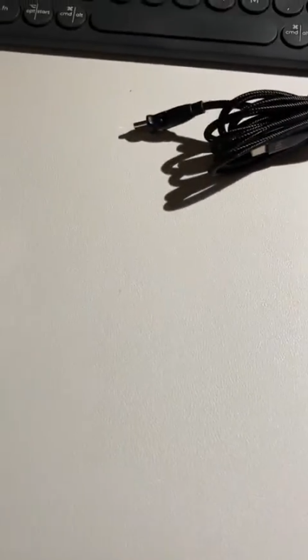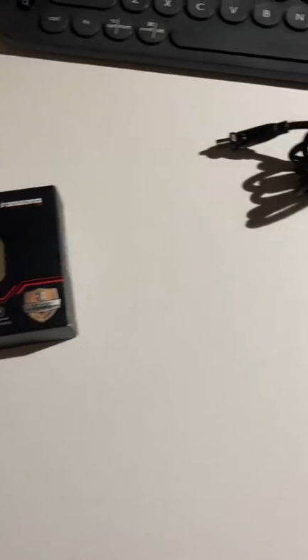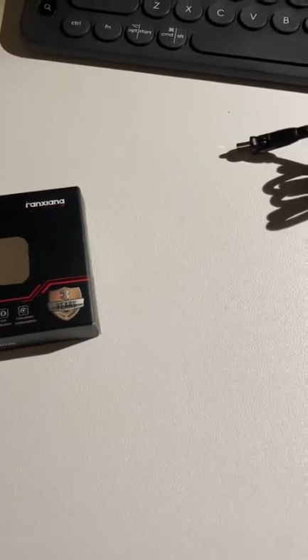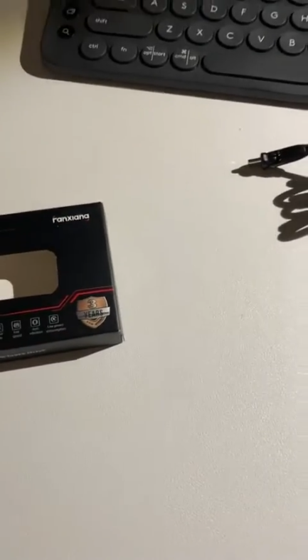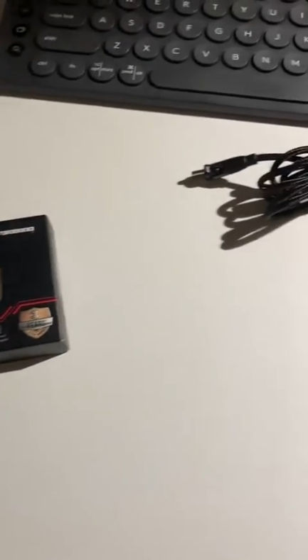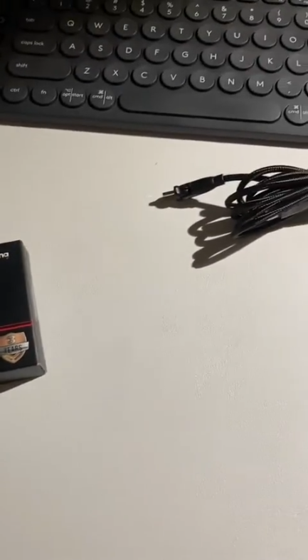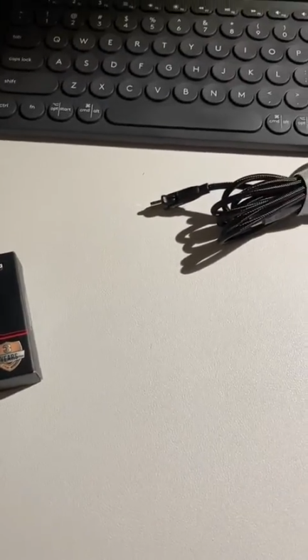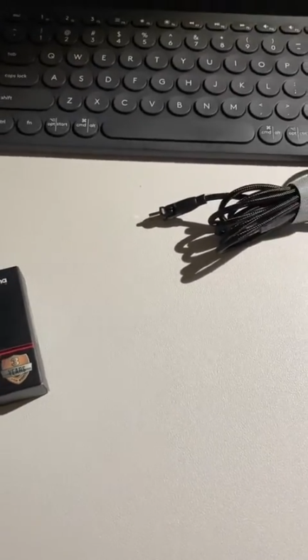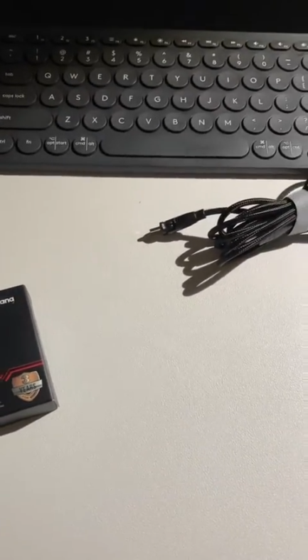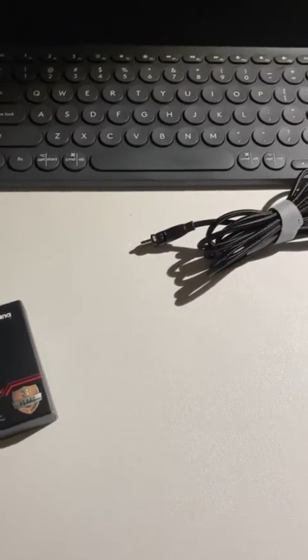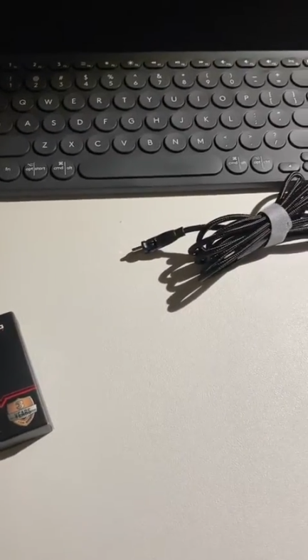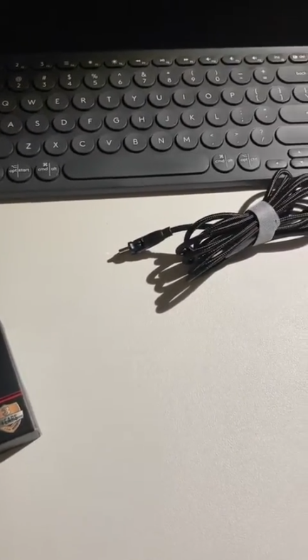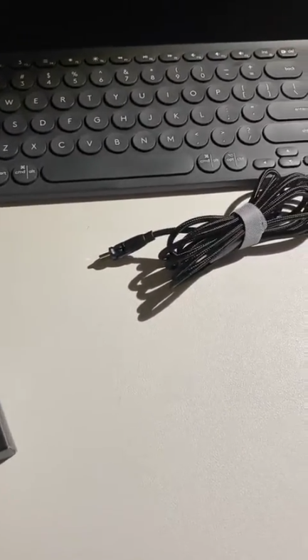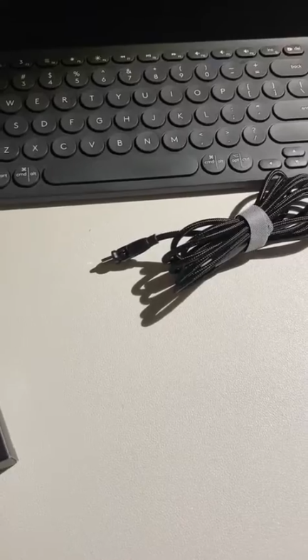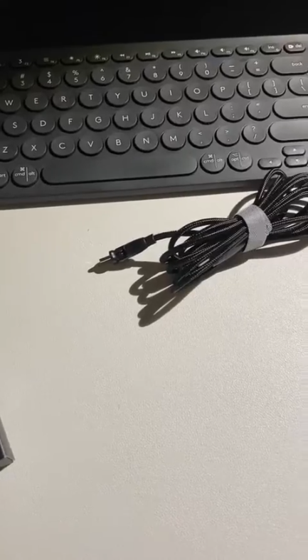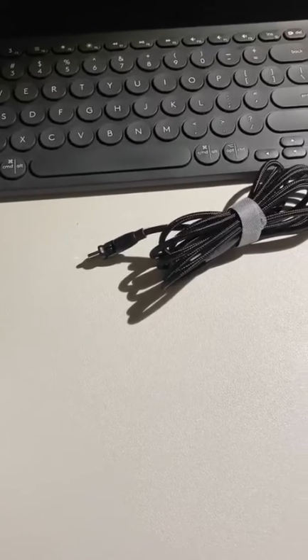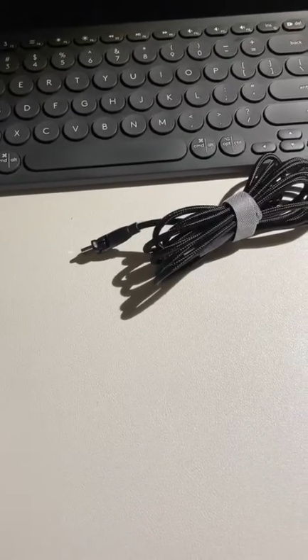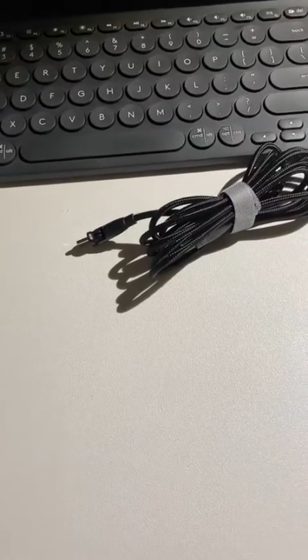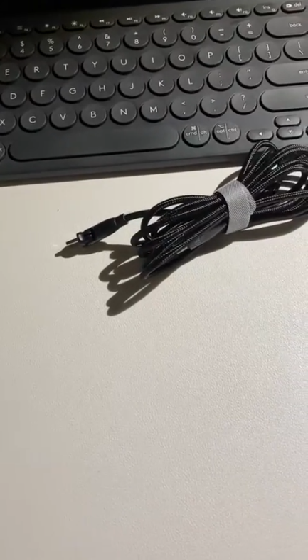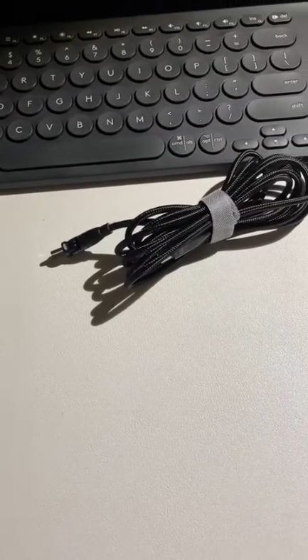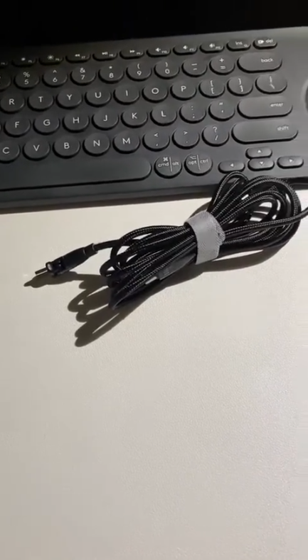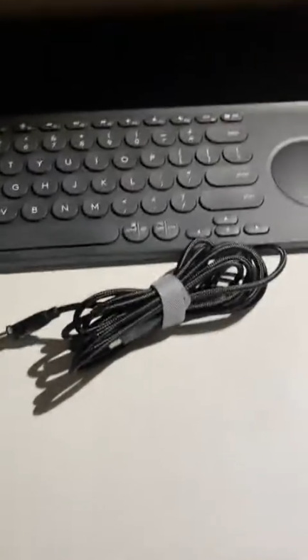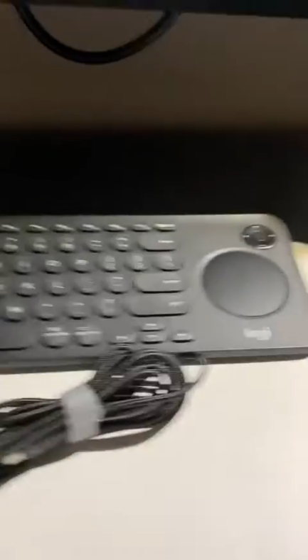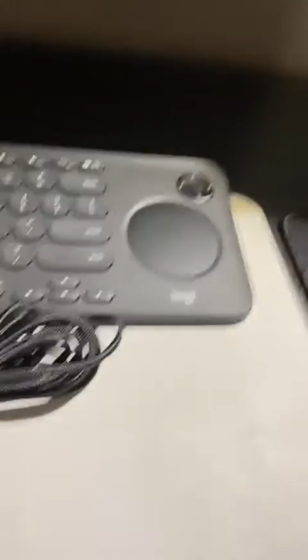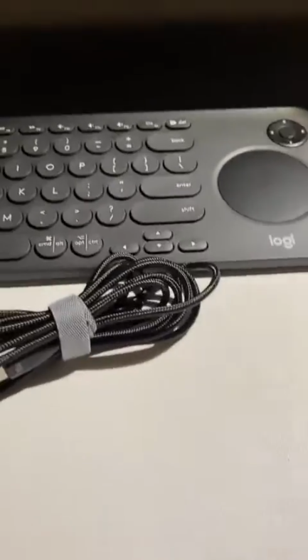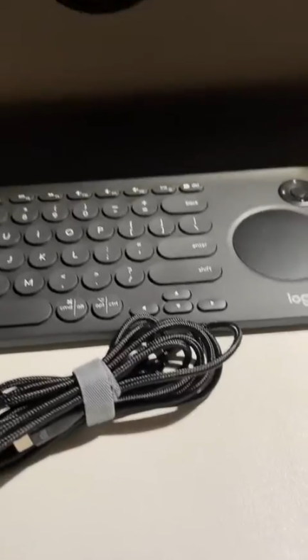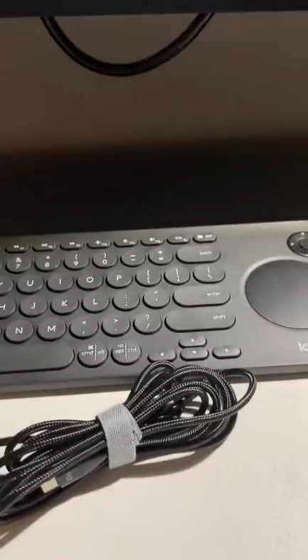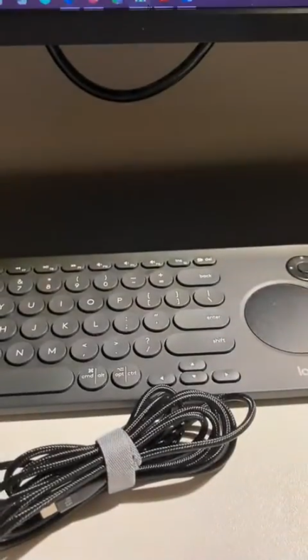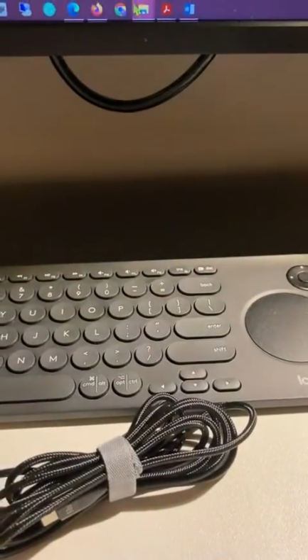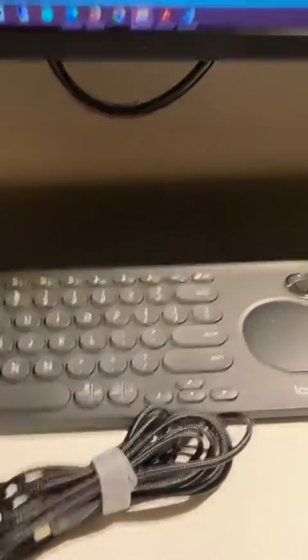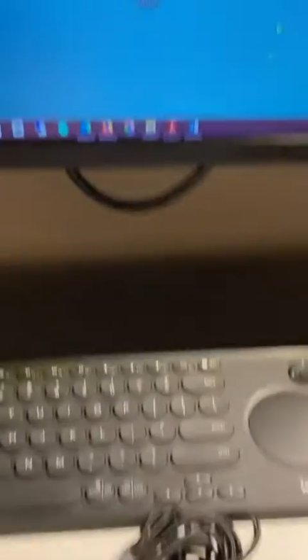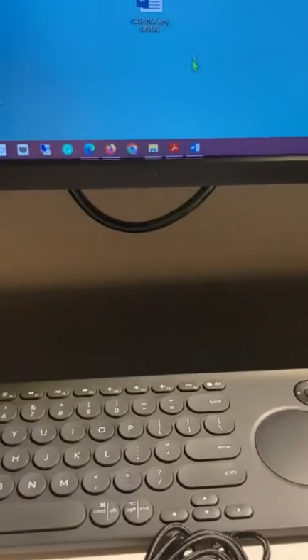Let me just connect the enclosure to my laptop. I'm connecting with USB-C. Yes, it's connected — let's go inside.